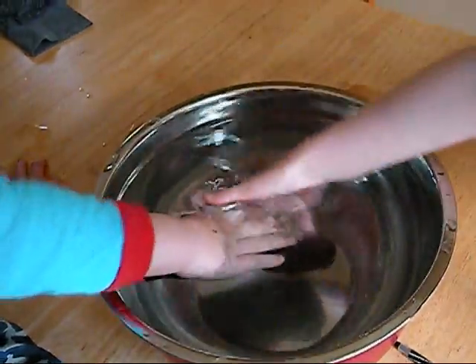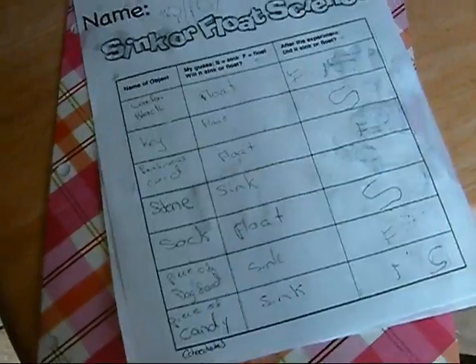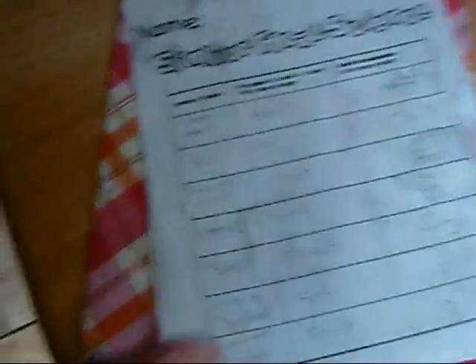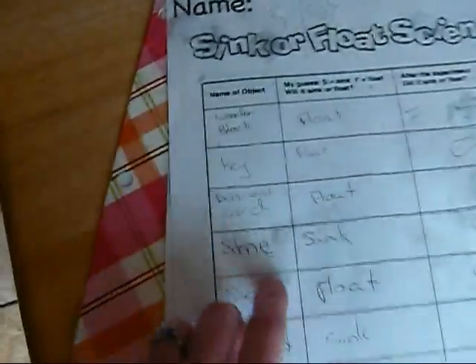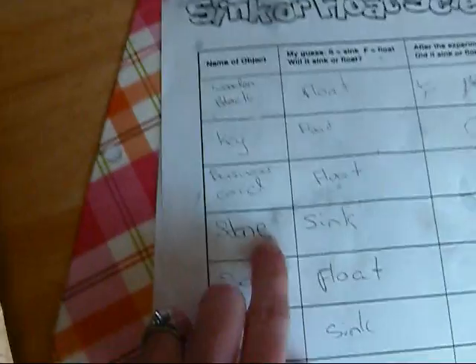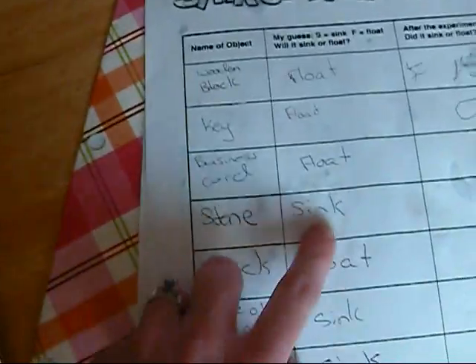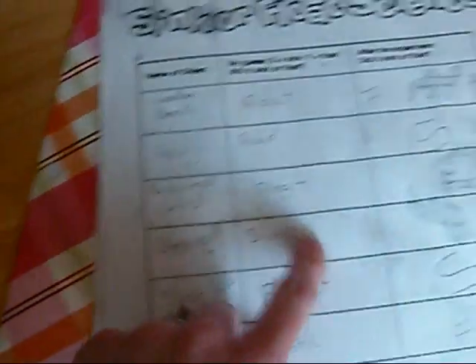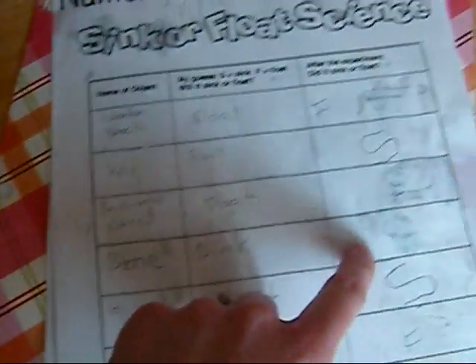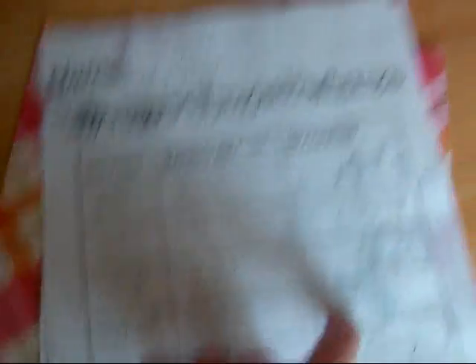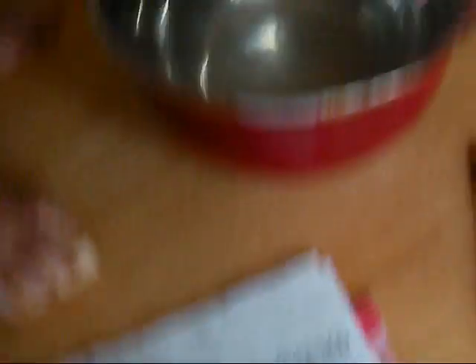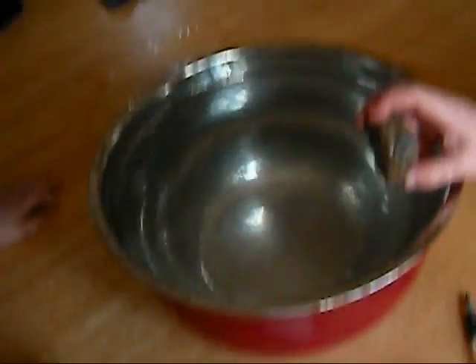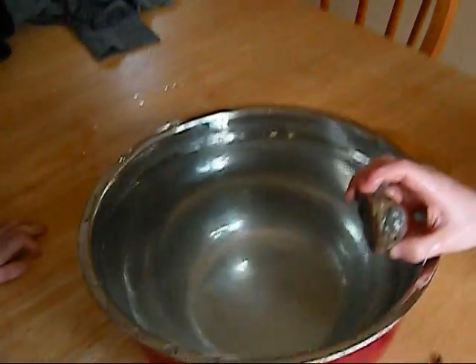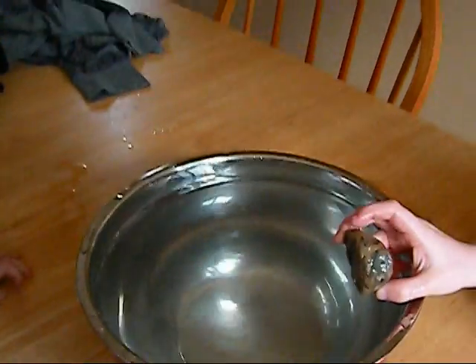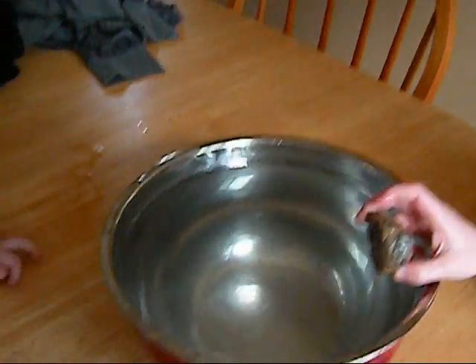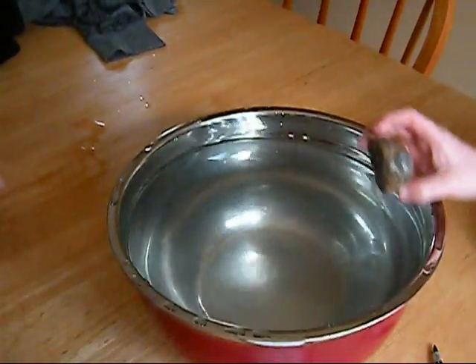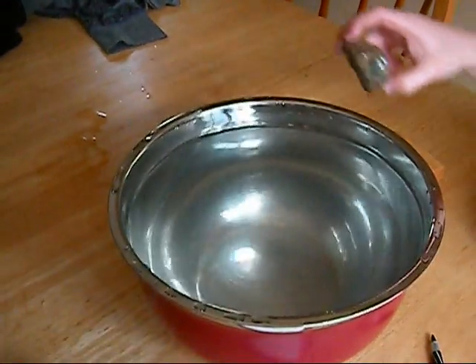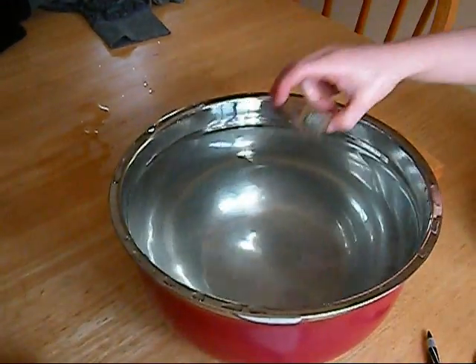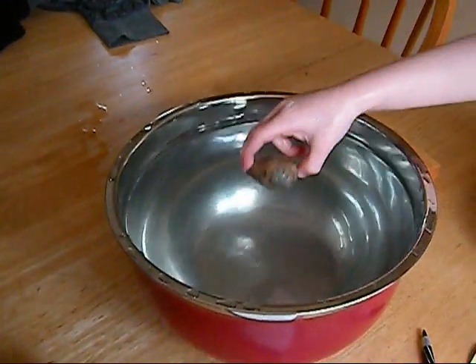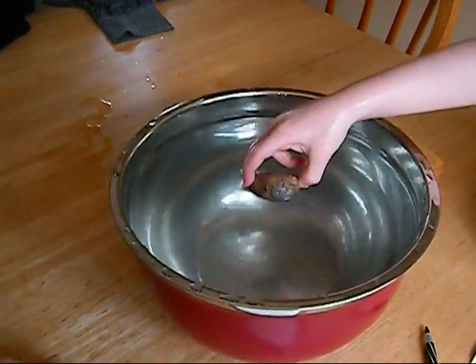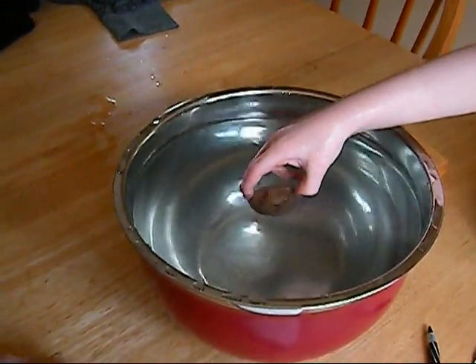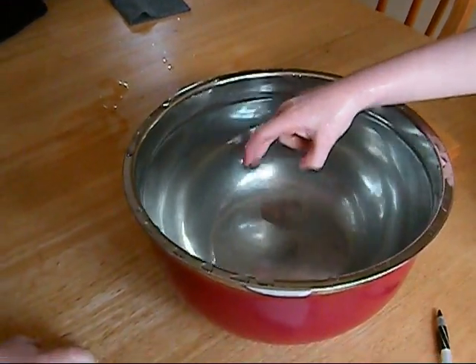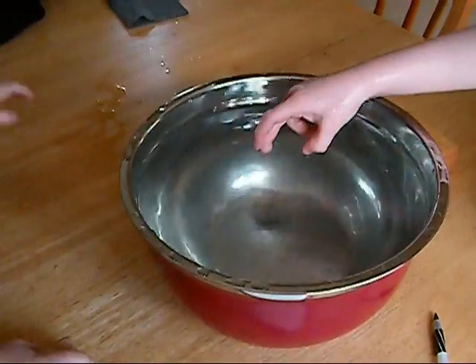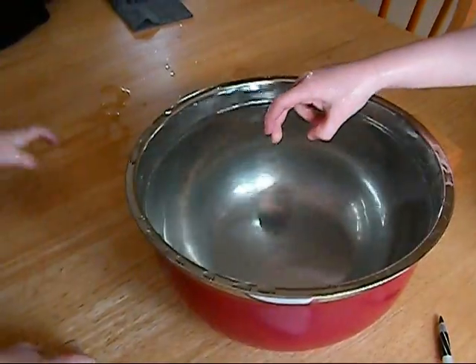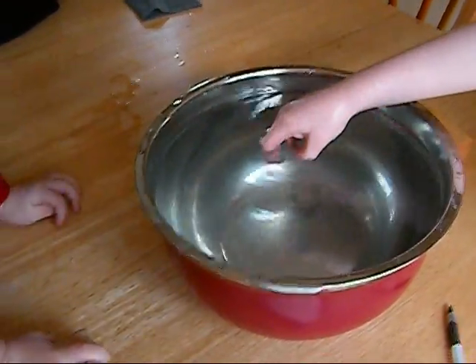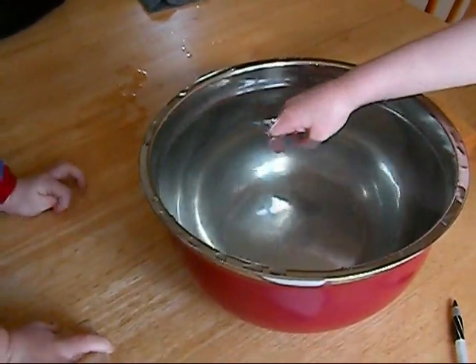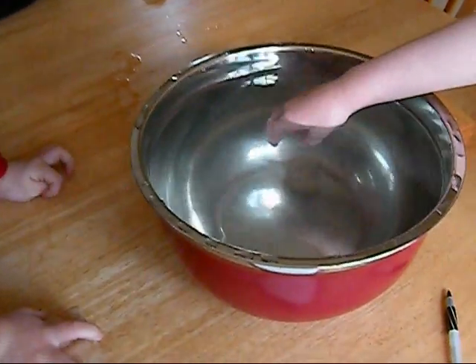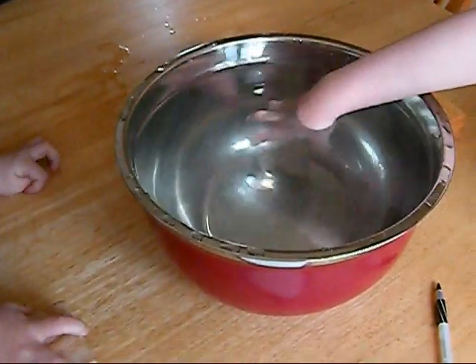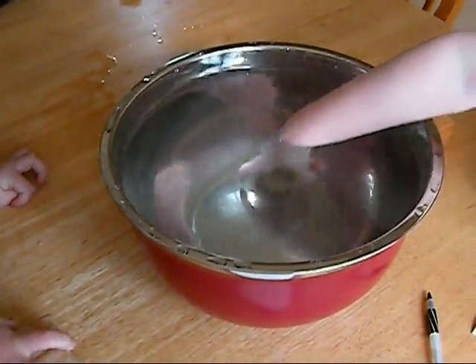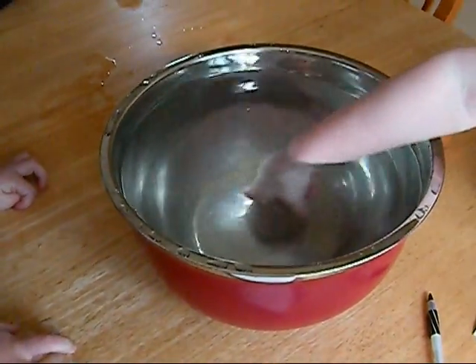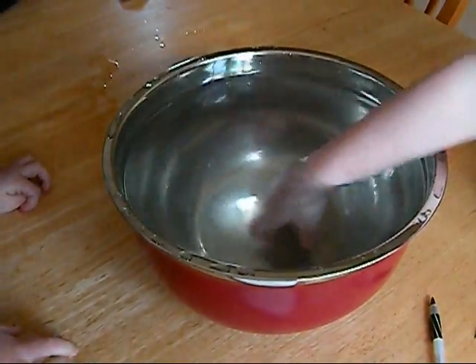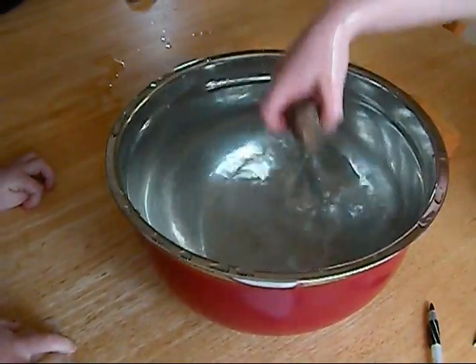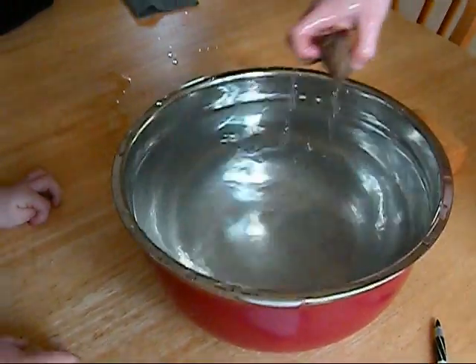Last one is our stone that we think is going to sink. Go ahead. Yep. We're all right that it sunk.